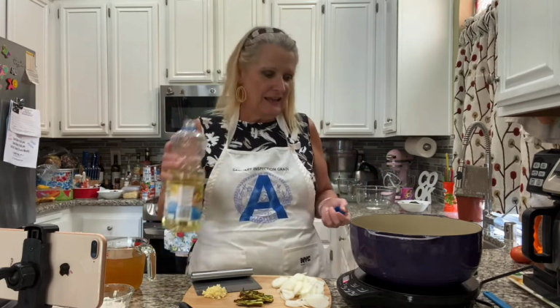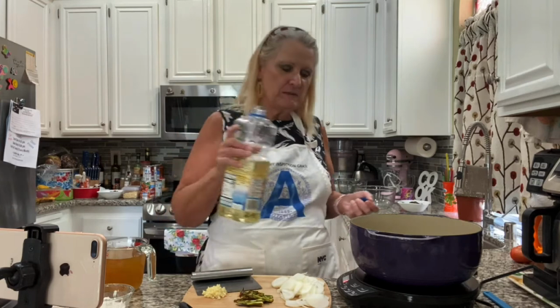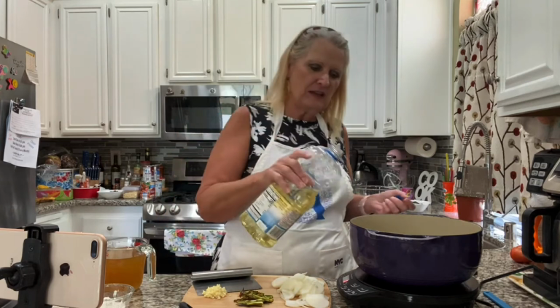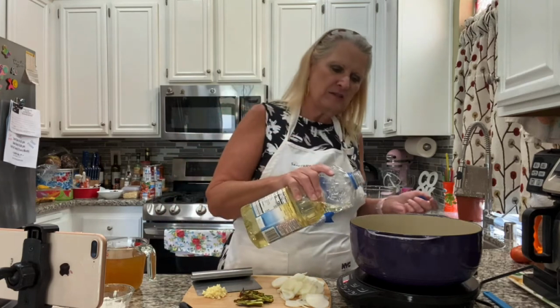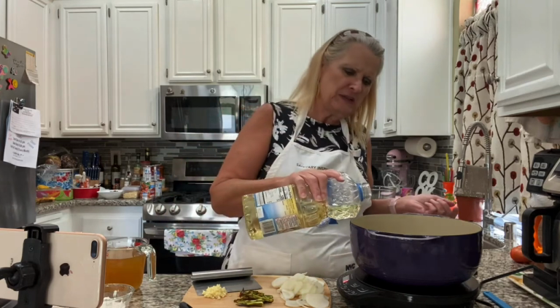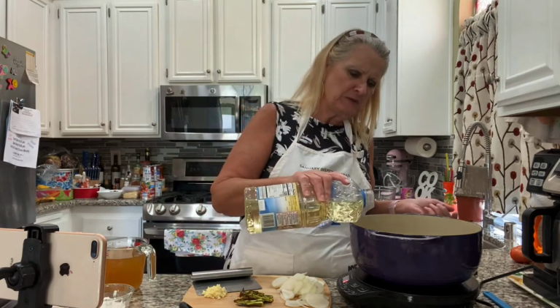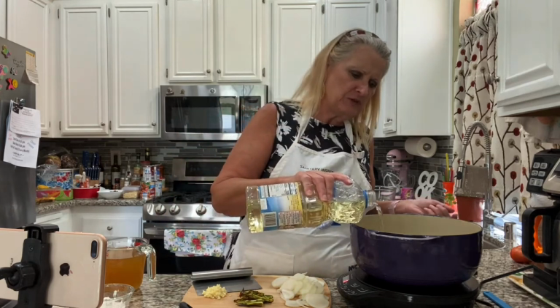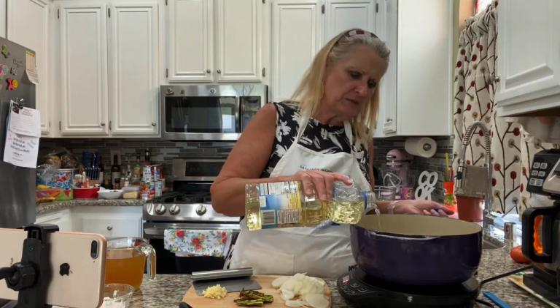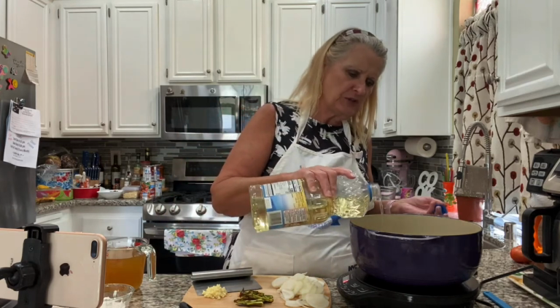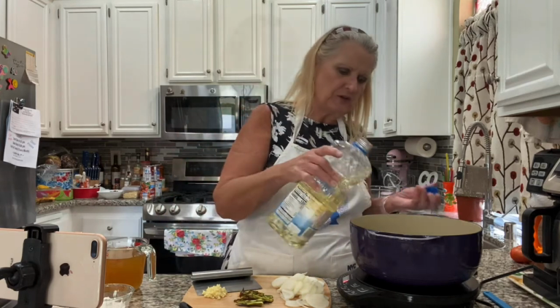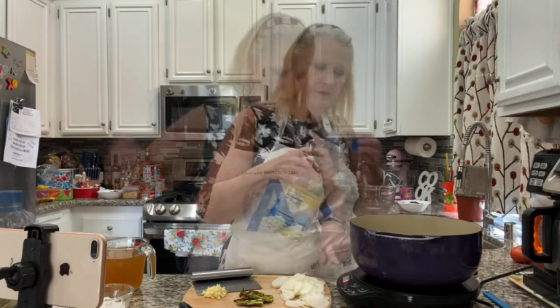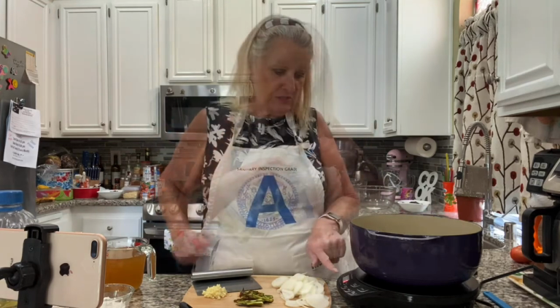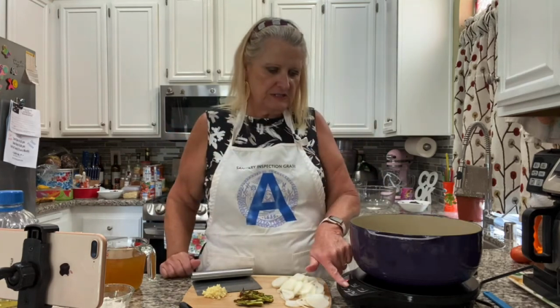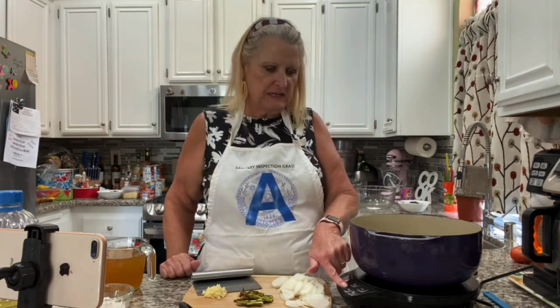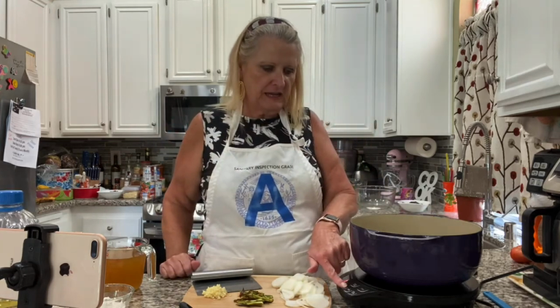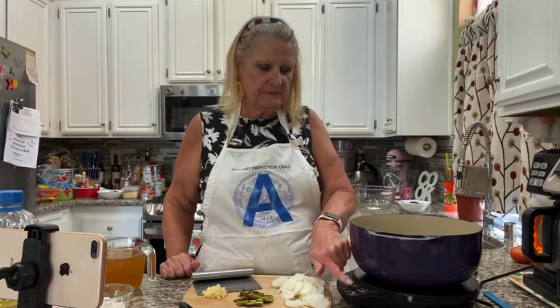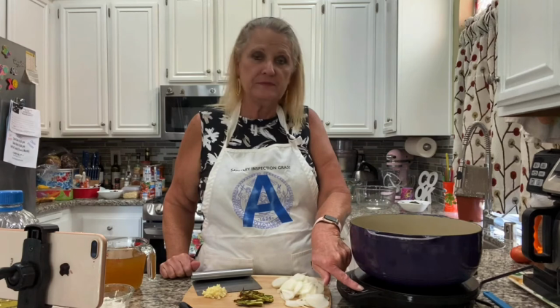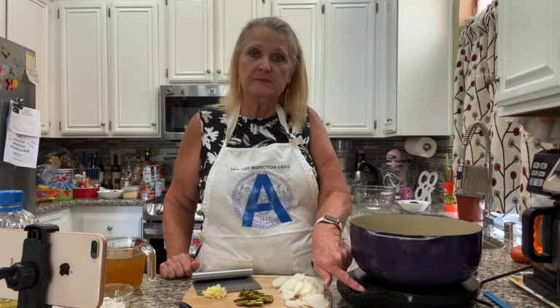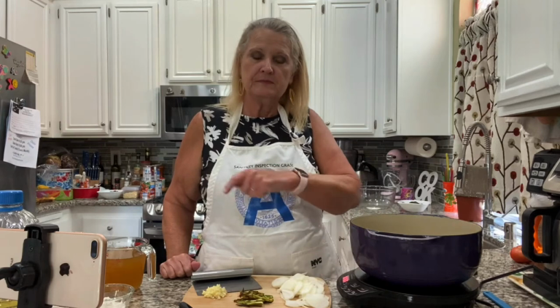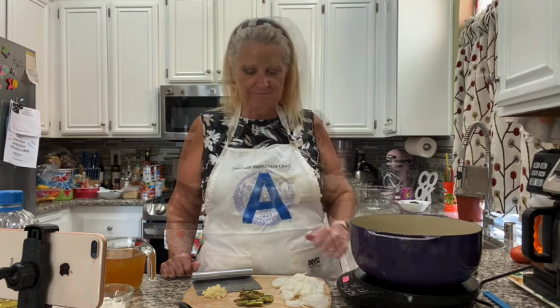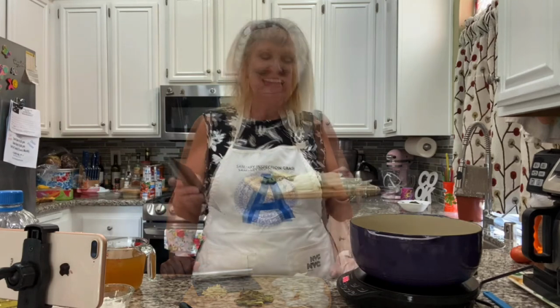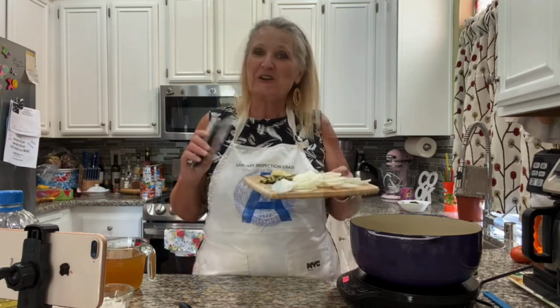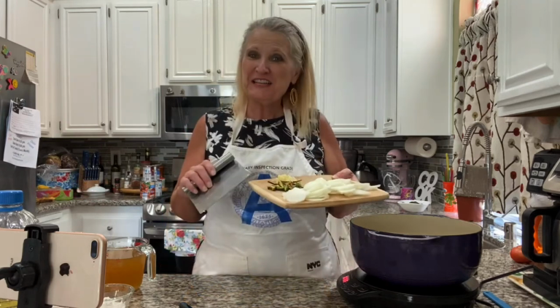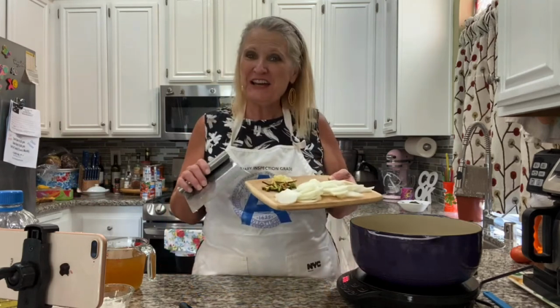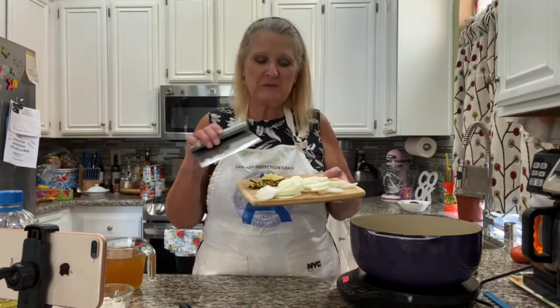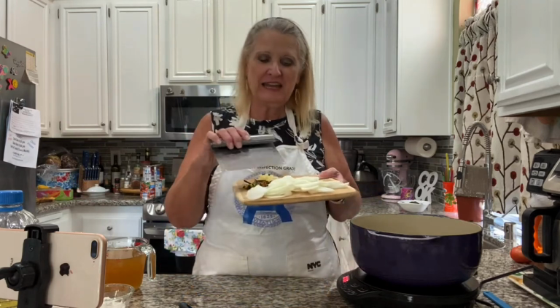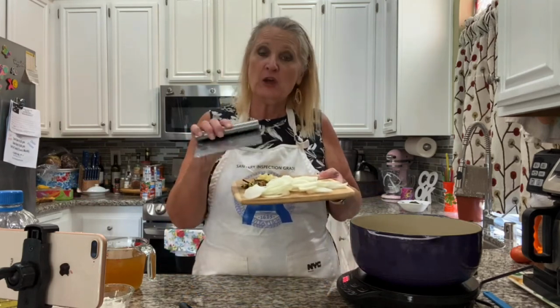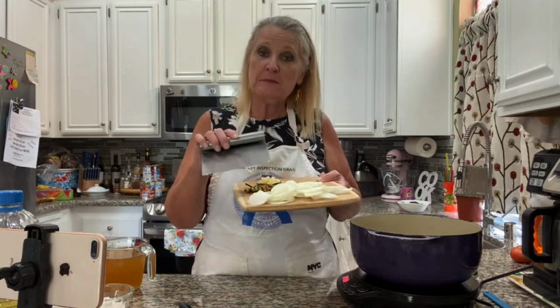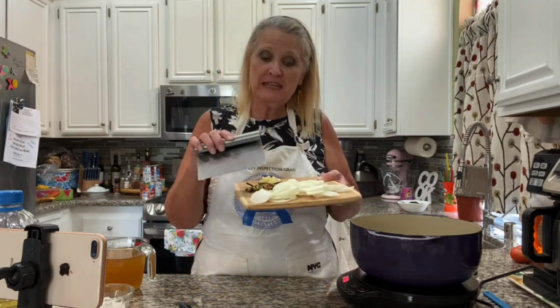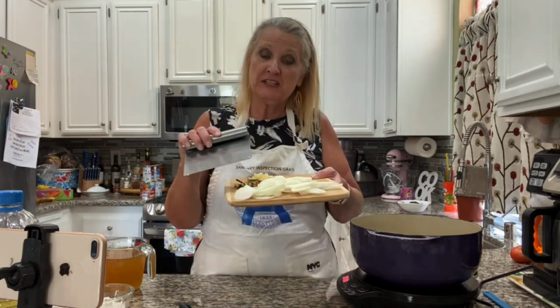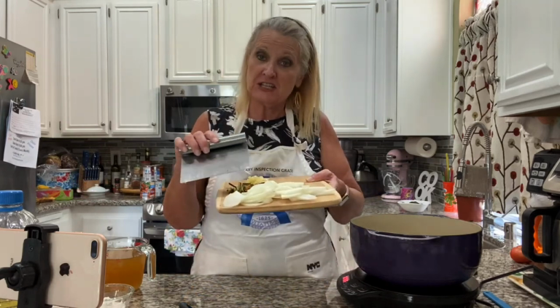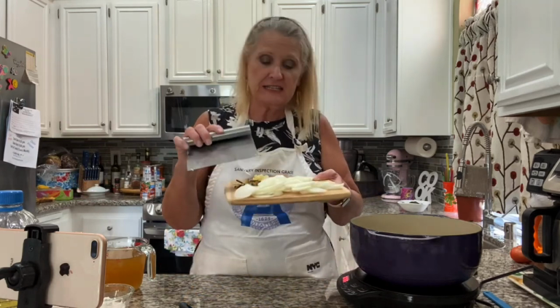I've got about a tablespoon to two tablespoons of cooking oil here and we're going to turn this on medium-high. Our oil is nice and hot now — I'm going to add one medium onion. I just sliced it.